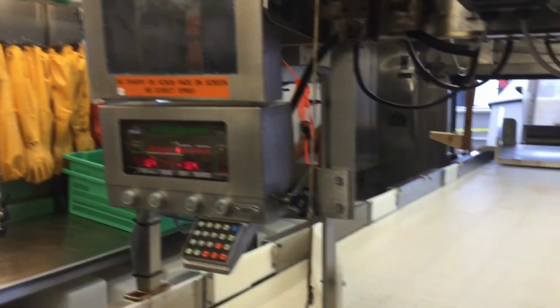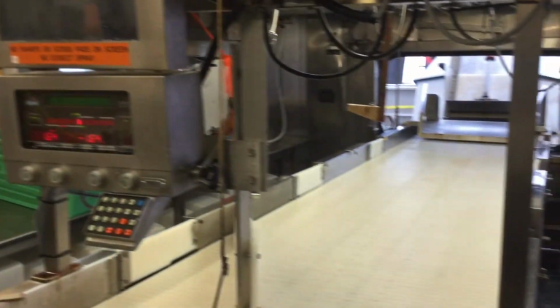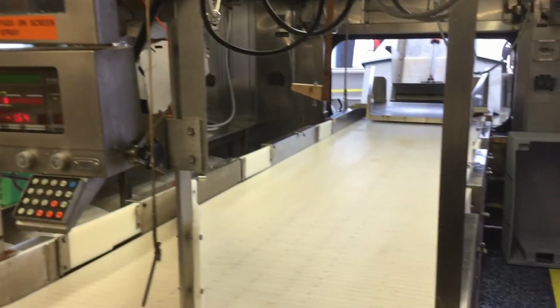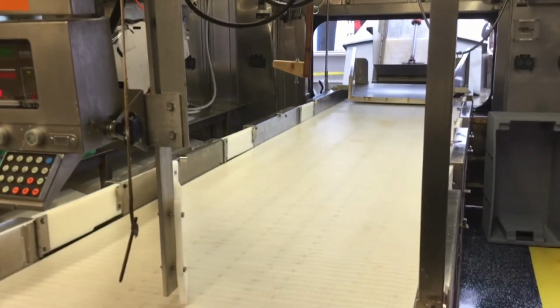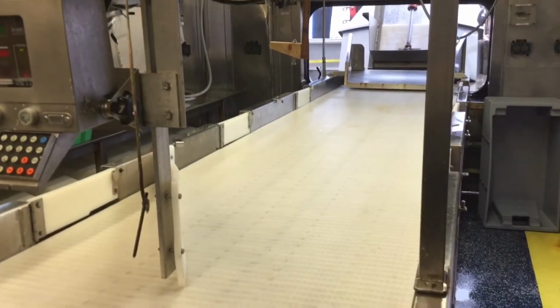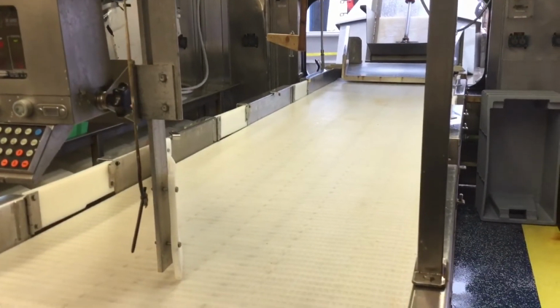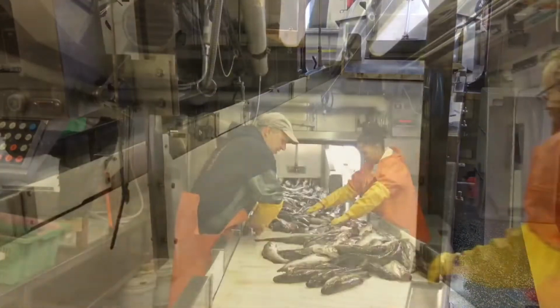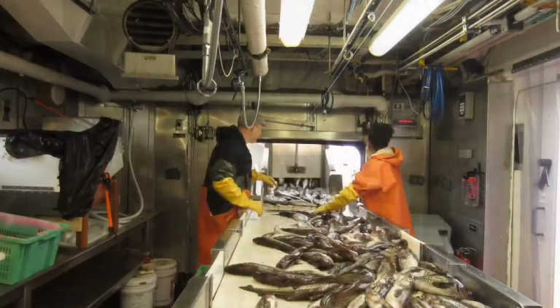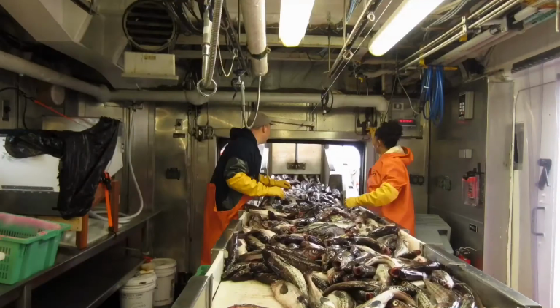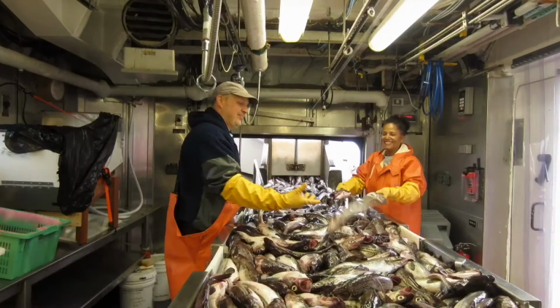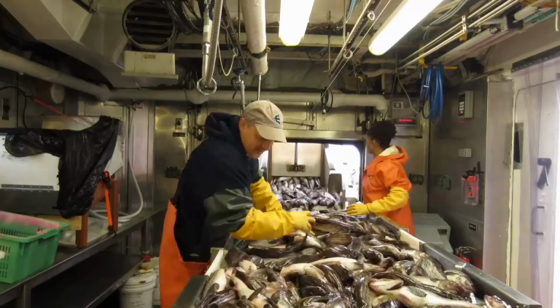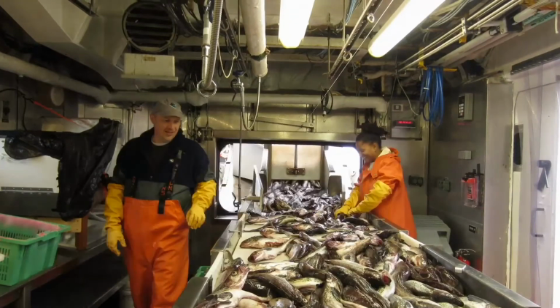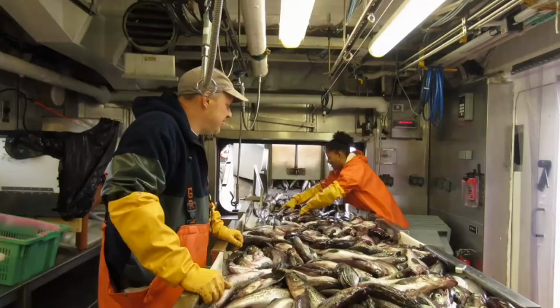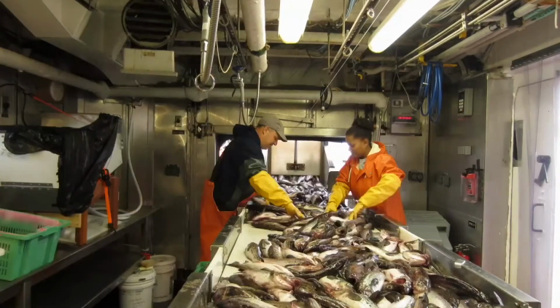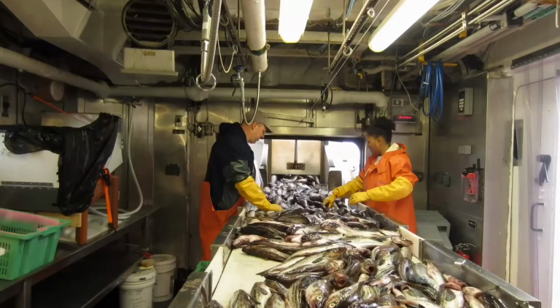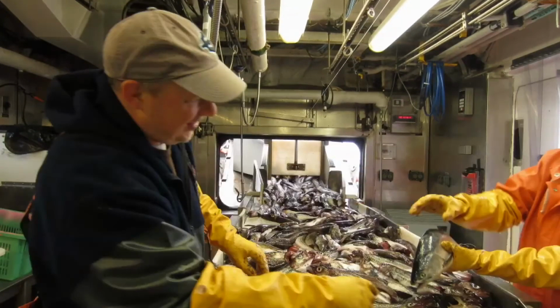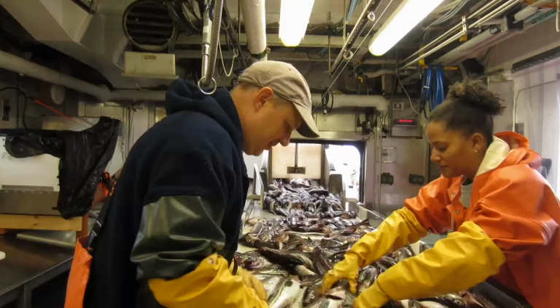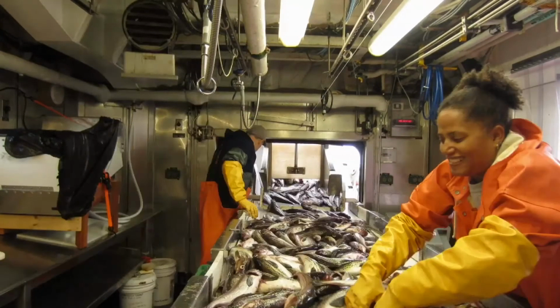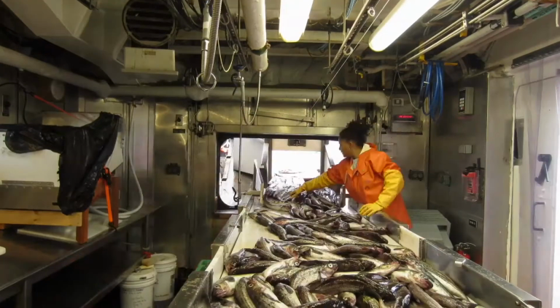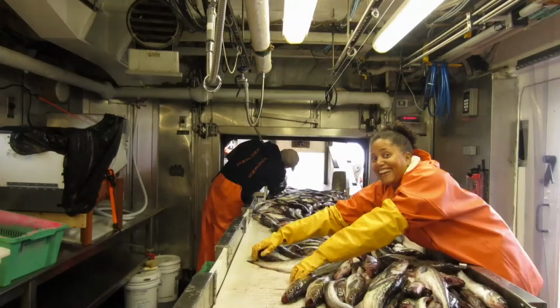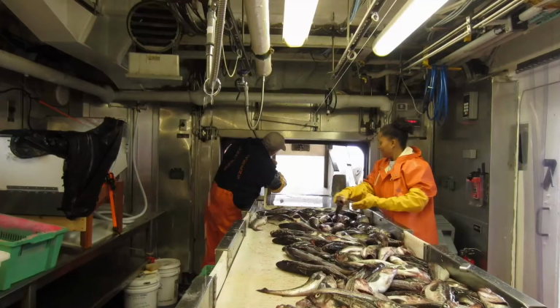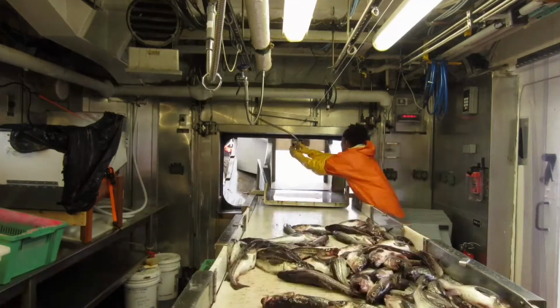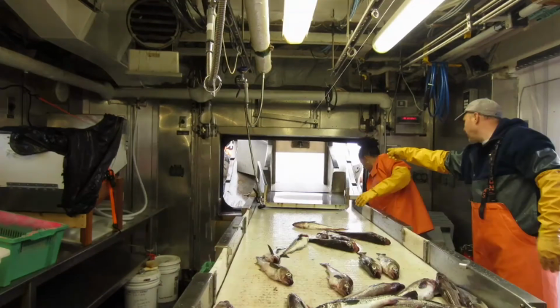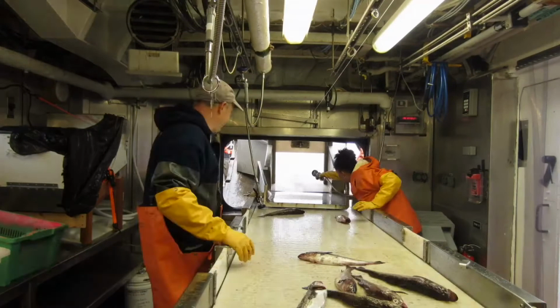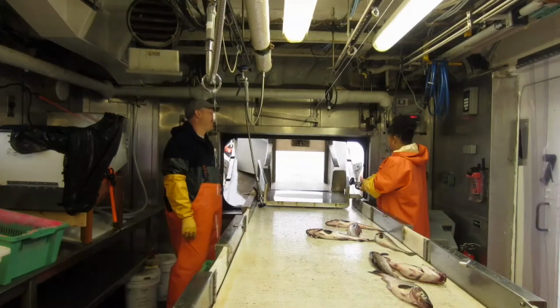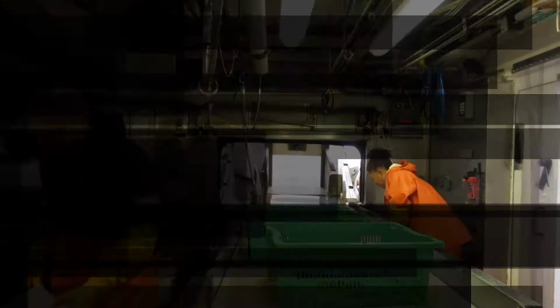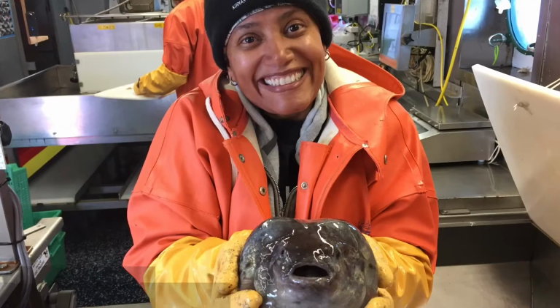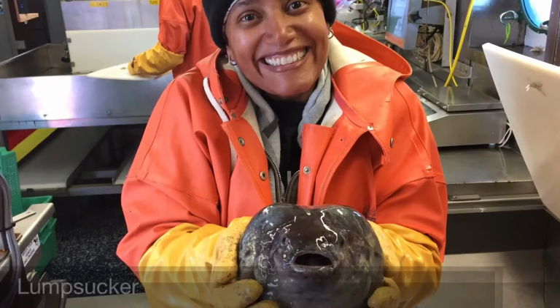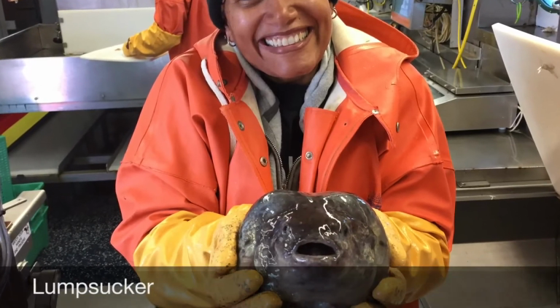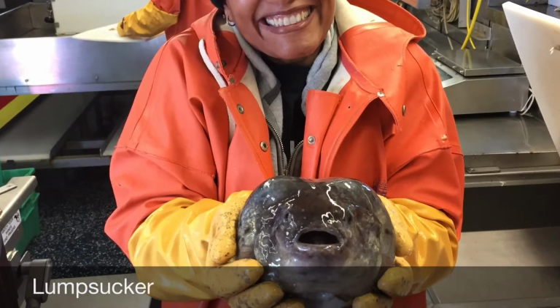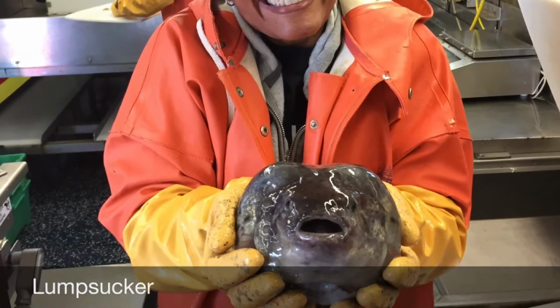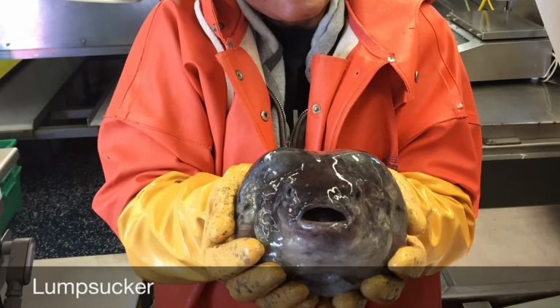The catch is sent down a conveyor belt where the pollock gets sorted out from other sea creatures. It's a fun, interesting challenge to move the pollock down the line while picking out things big and small that don't belong.